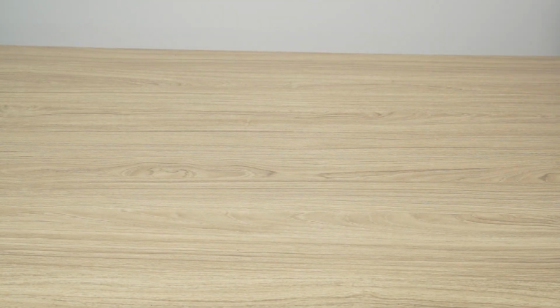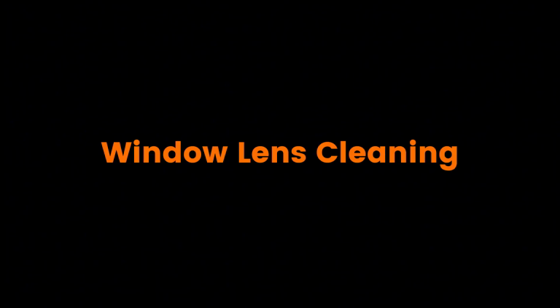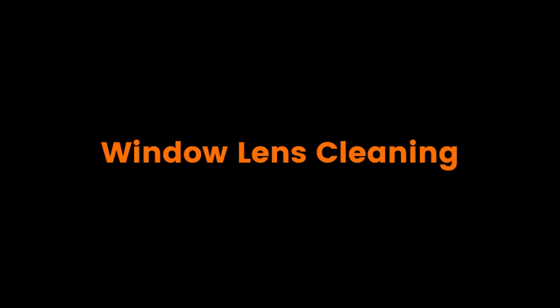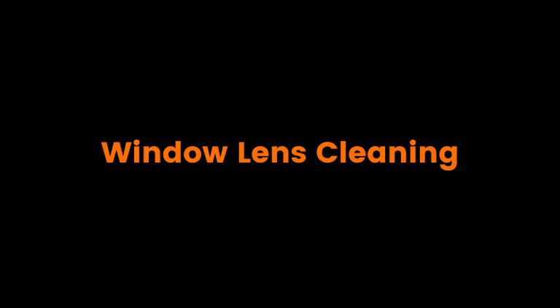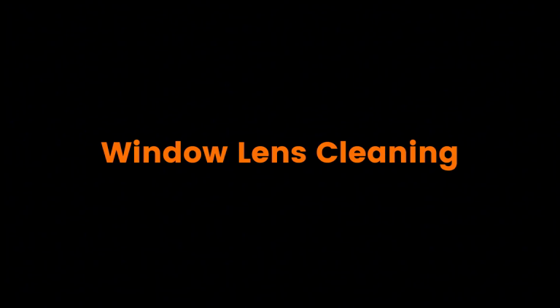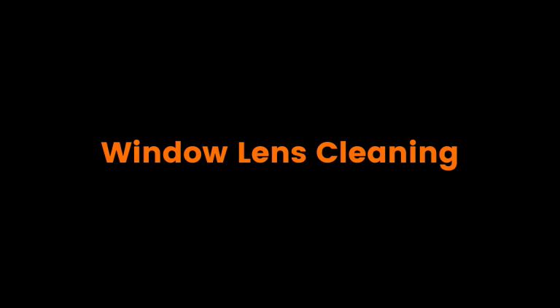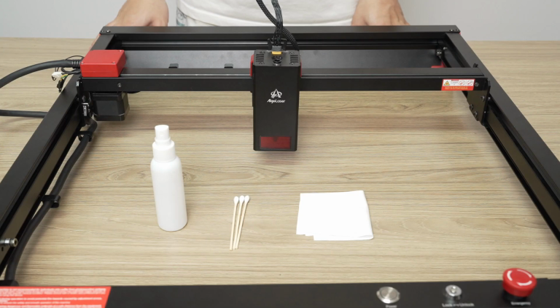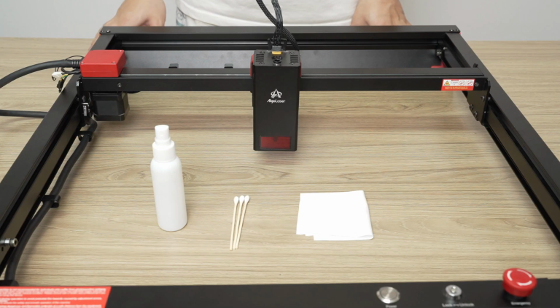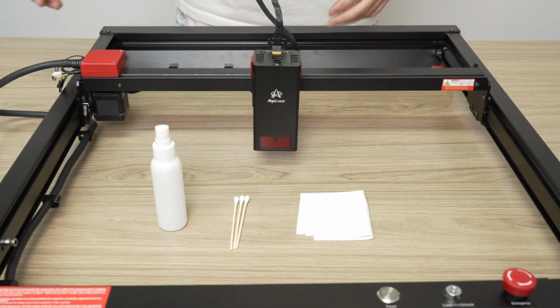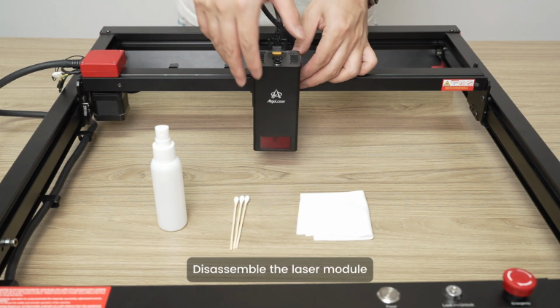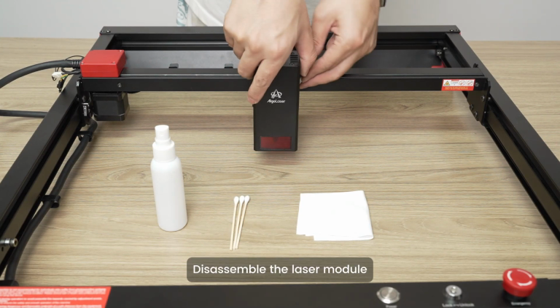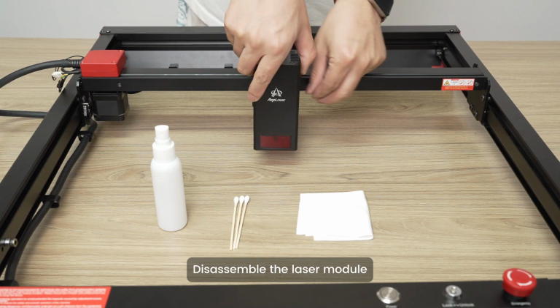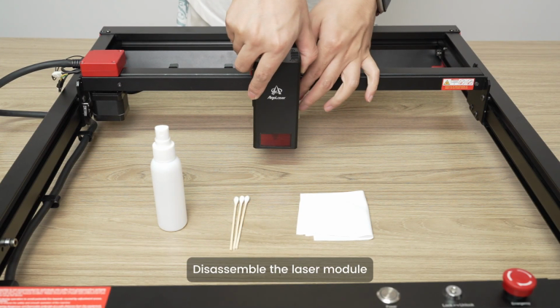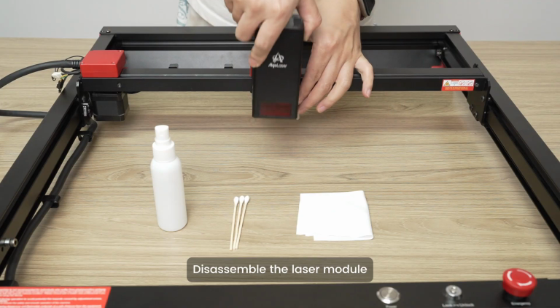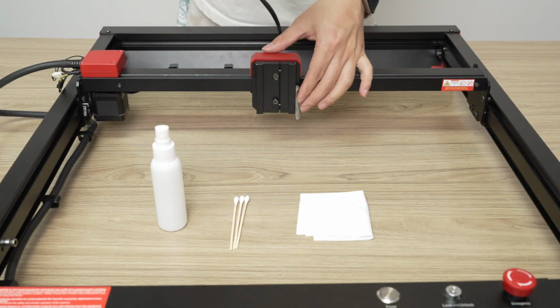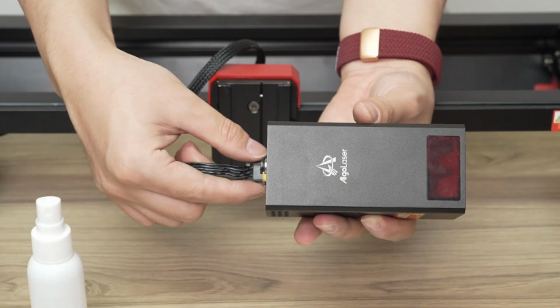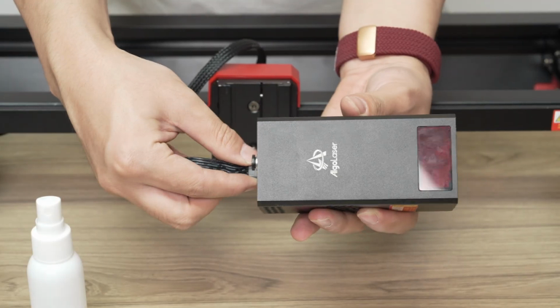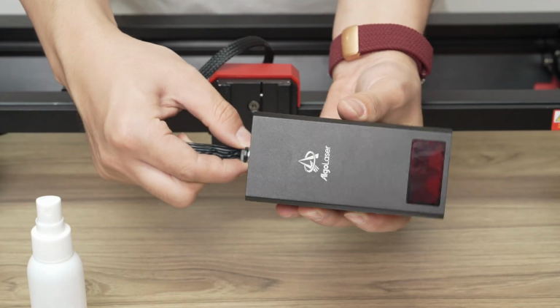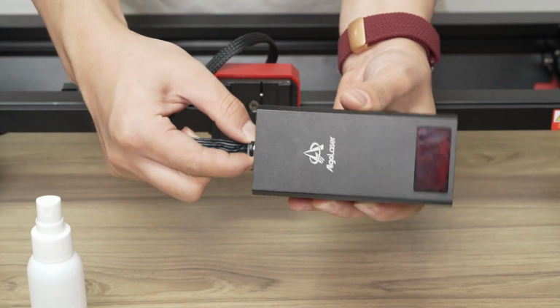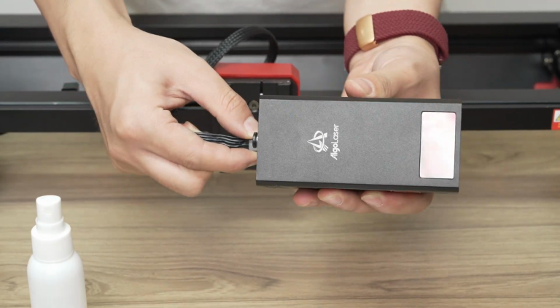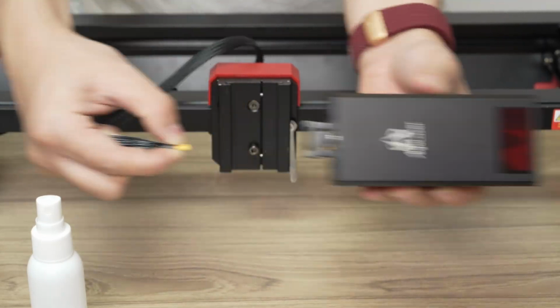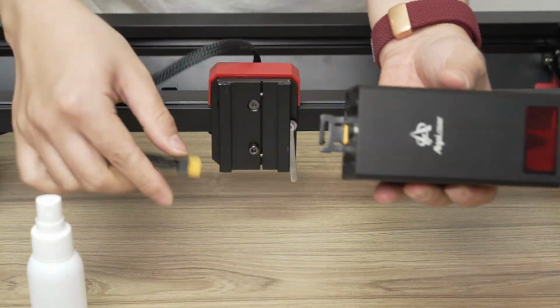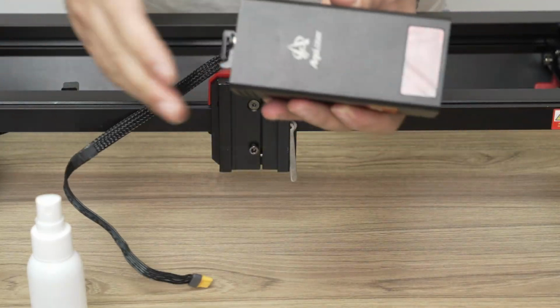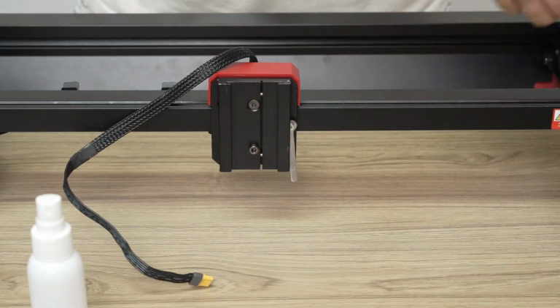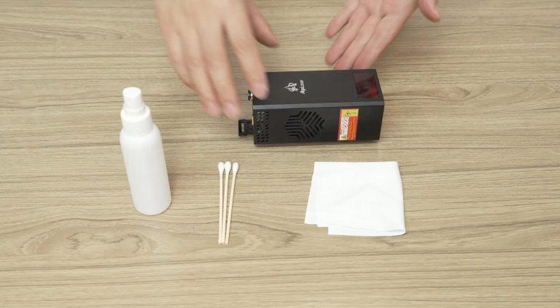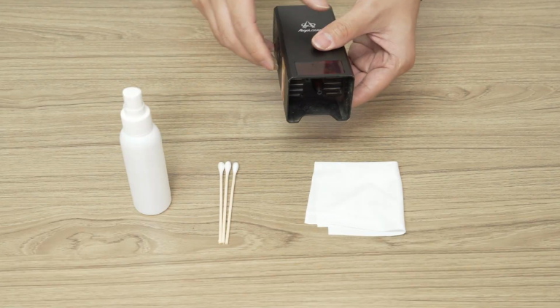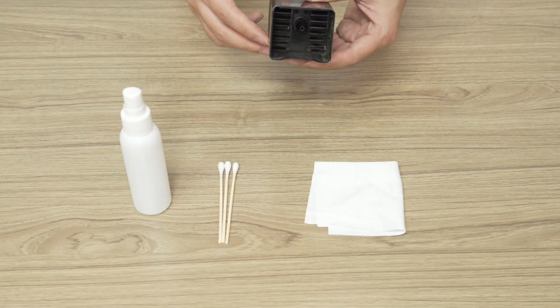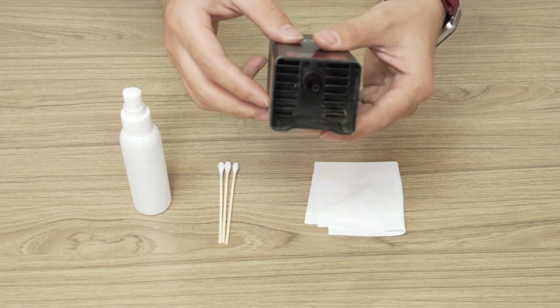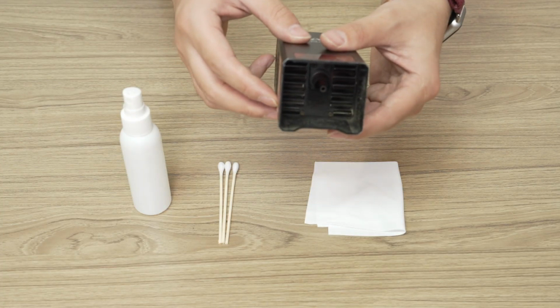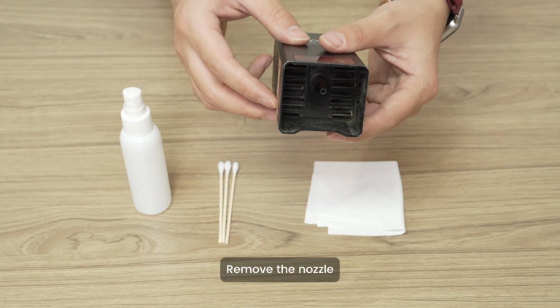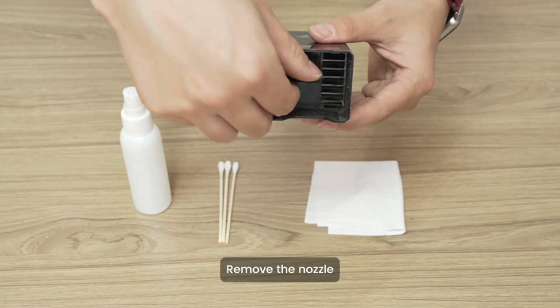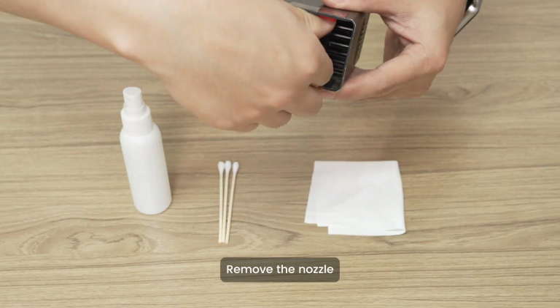Window Lens Cleaning. Disassemble the laser module. Remove the nozzle.